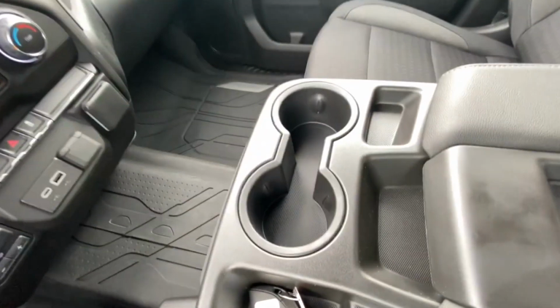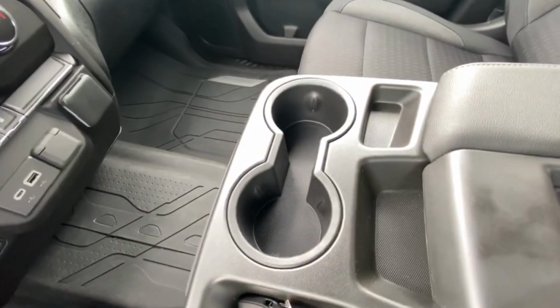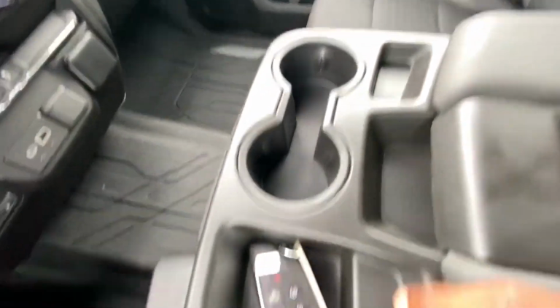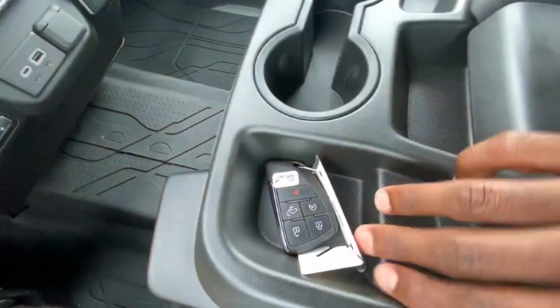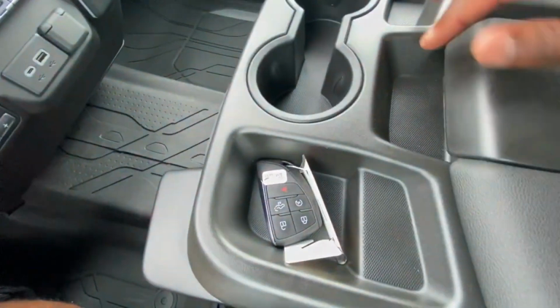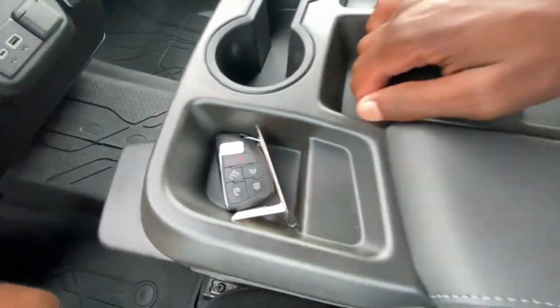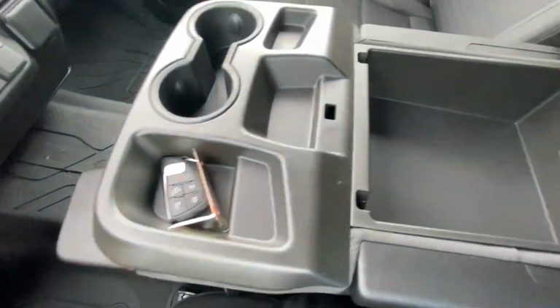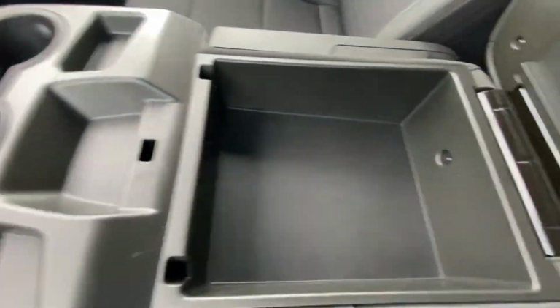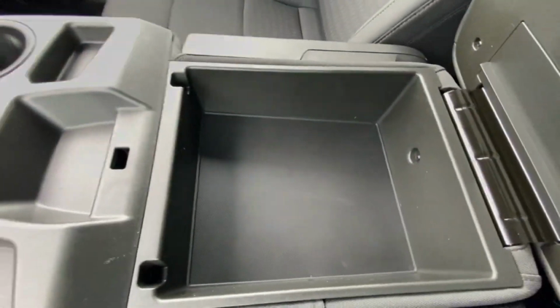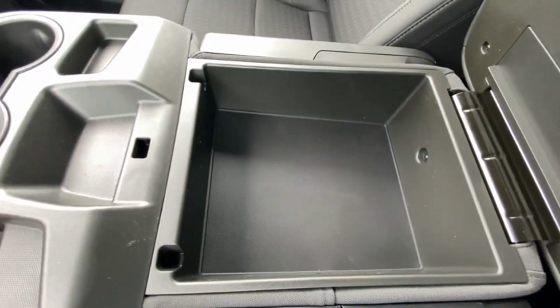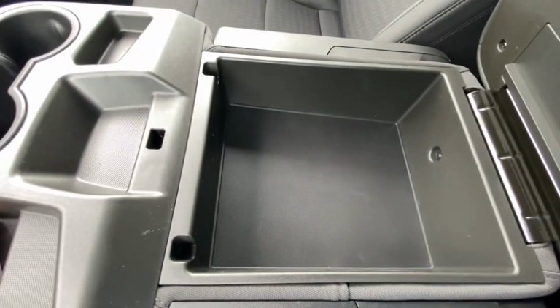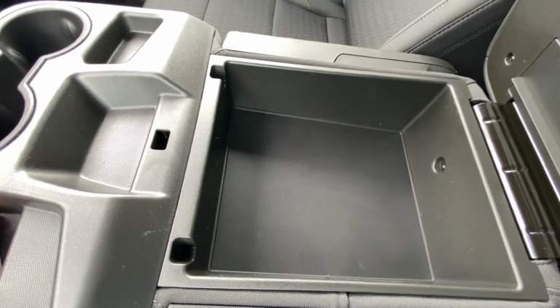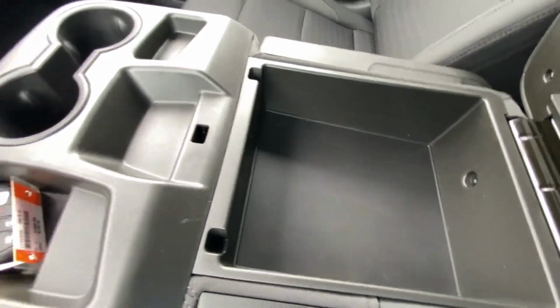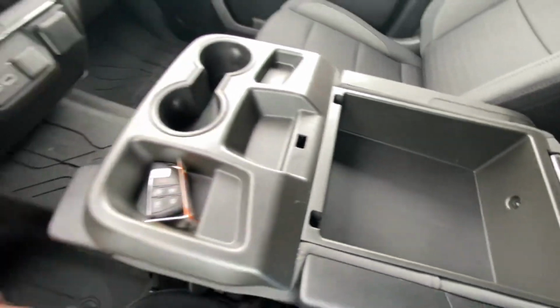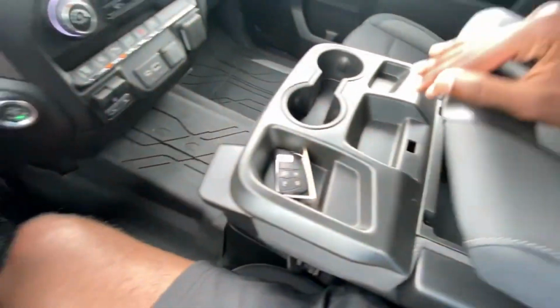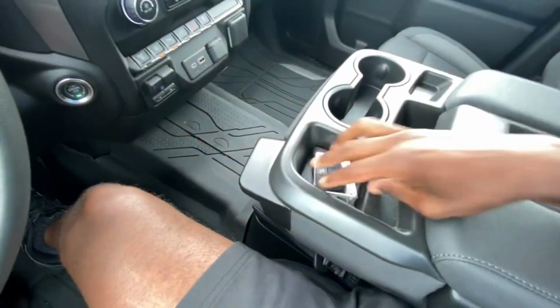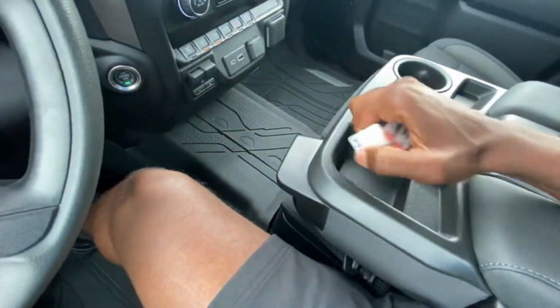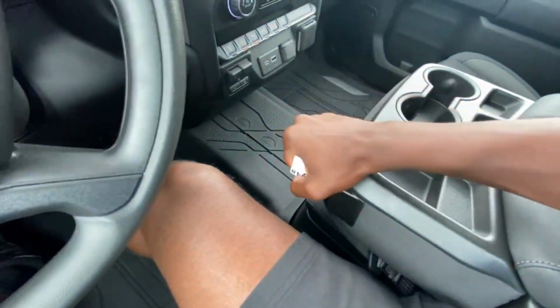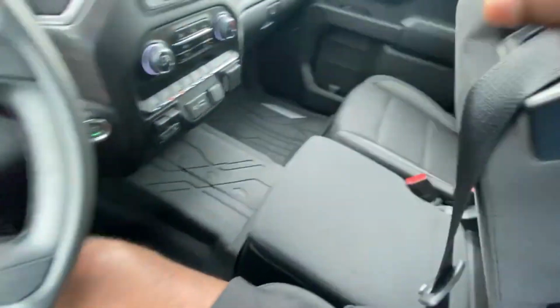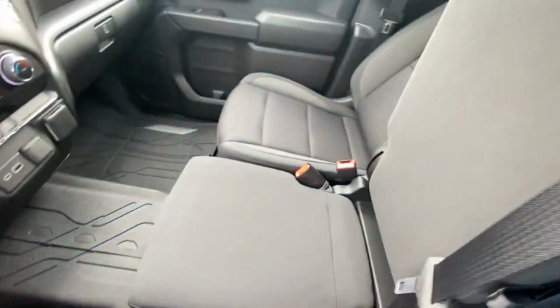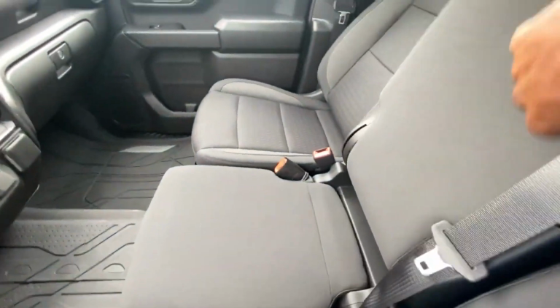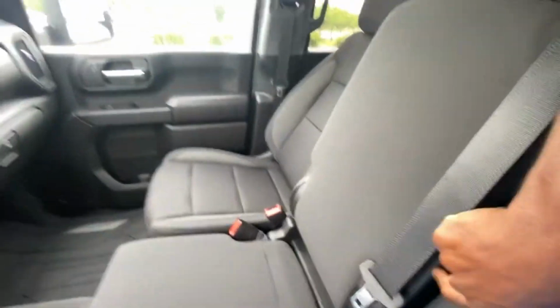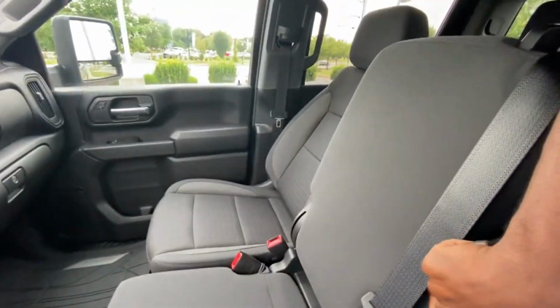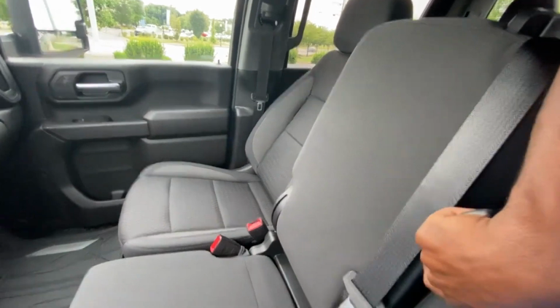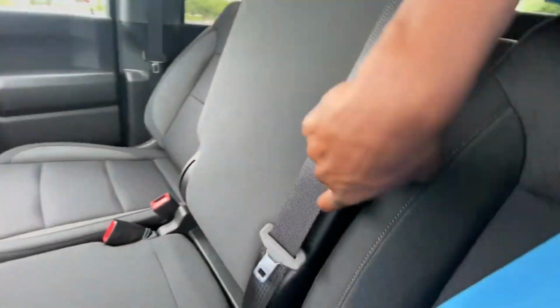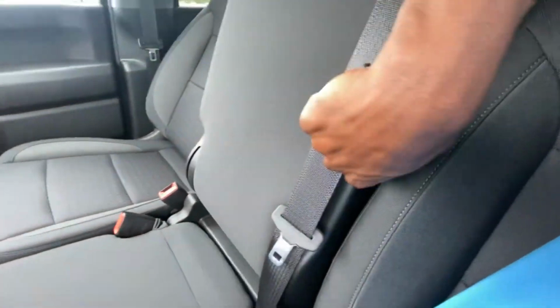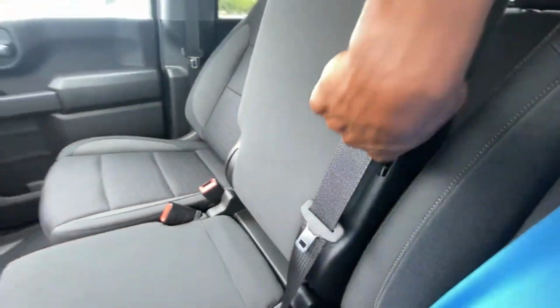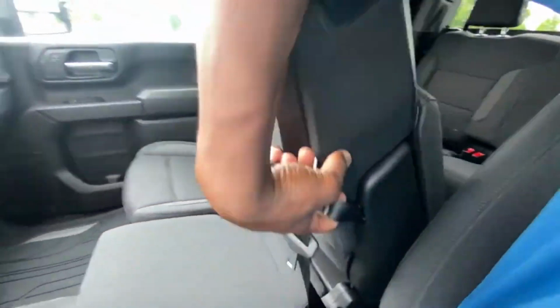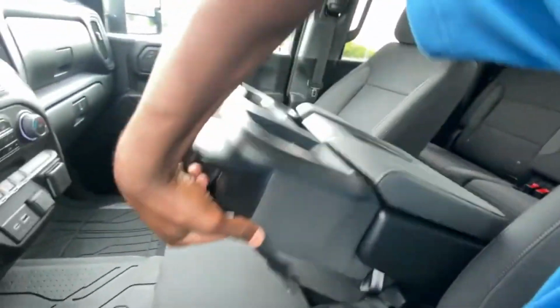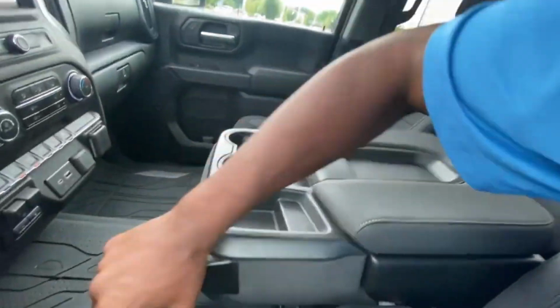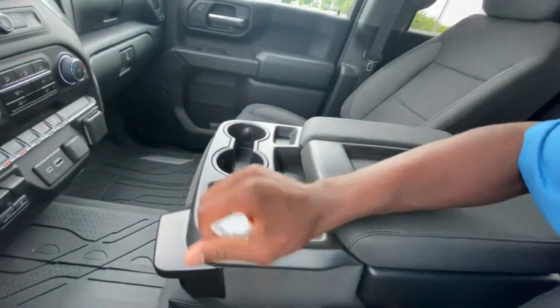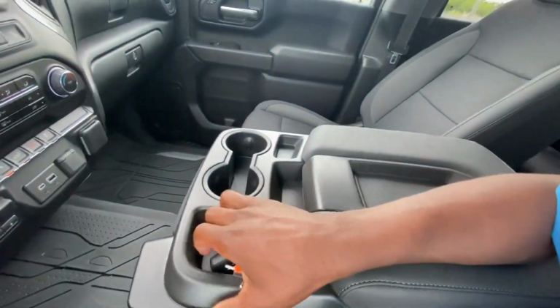Cup holders here, little storage pockets throughout, and then a bigger center console cubby space. We can pull this up to make it a six-seater and get it back down — just pull this strap and there you go.